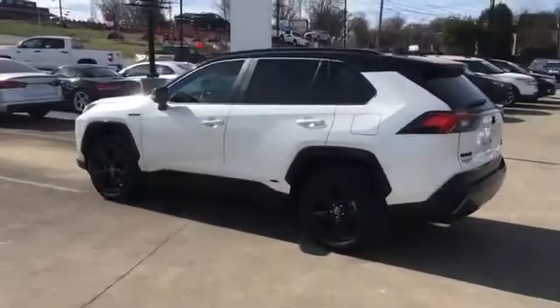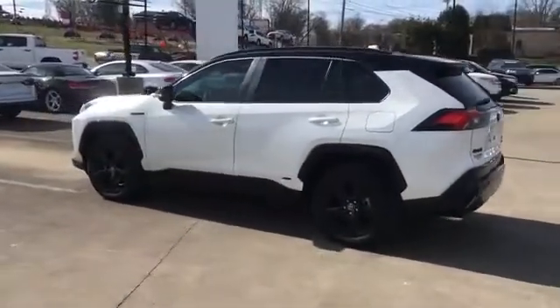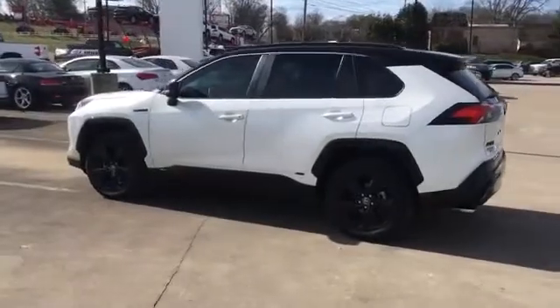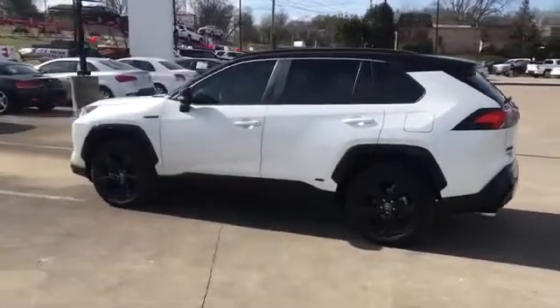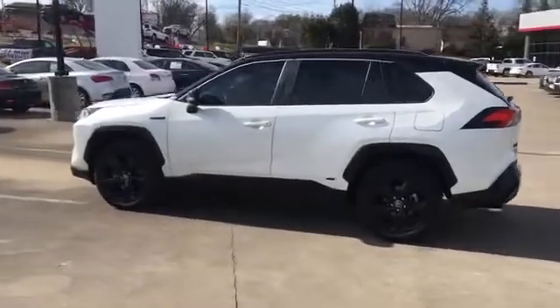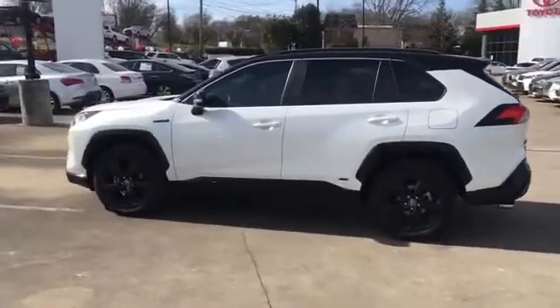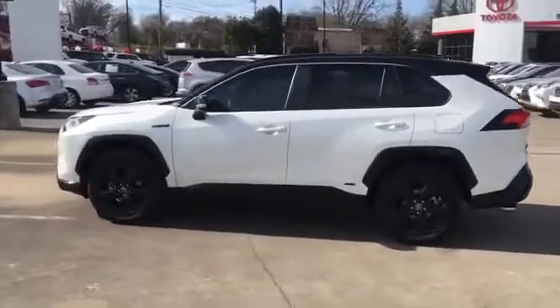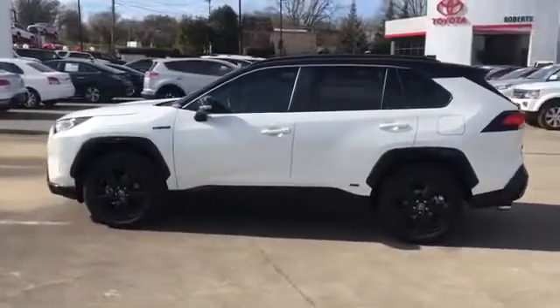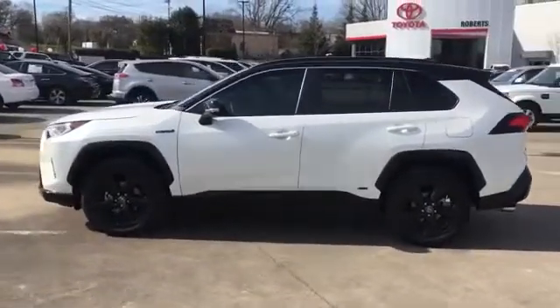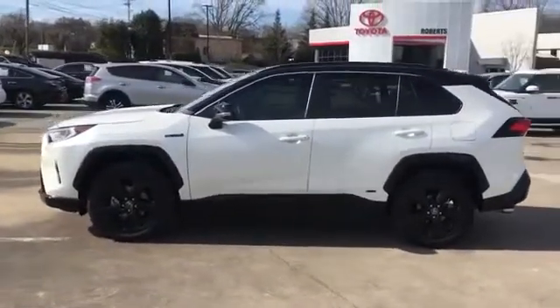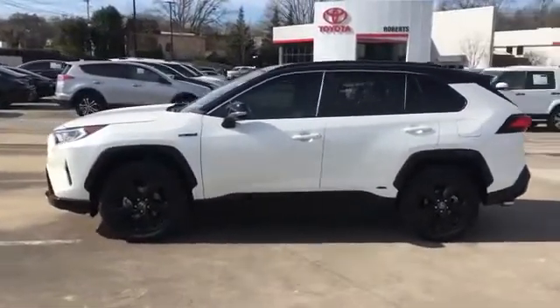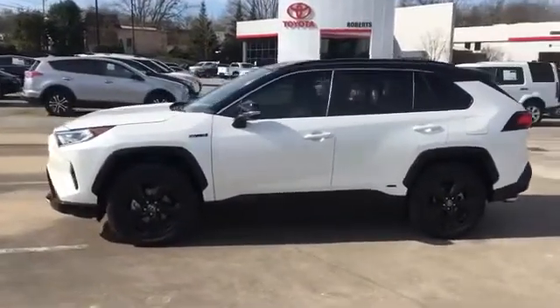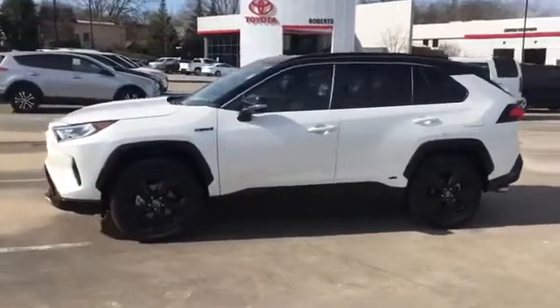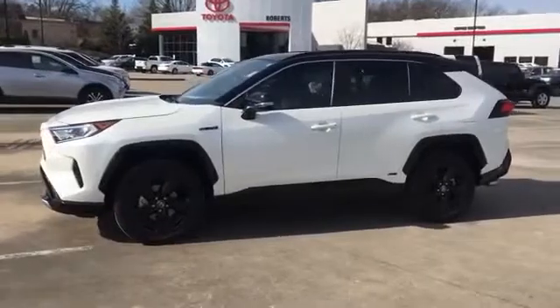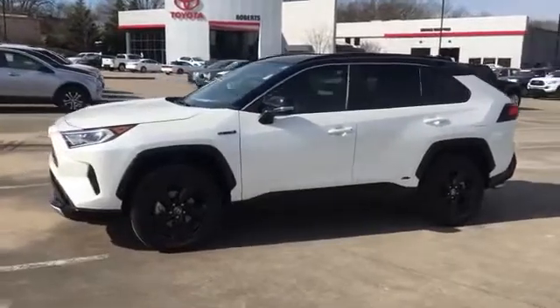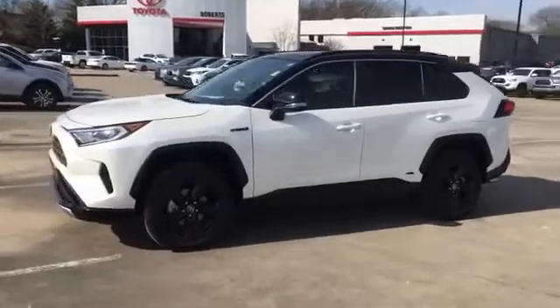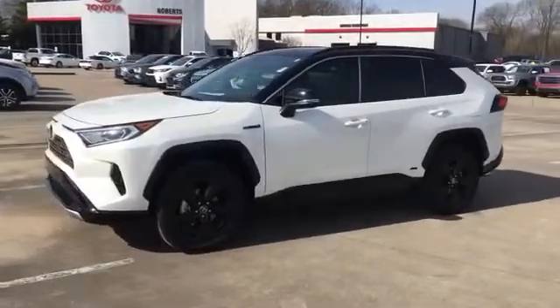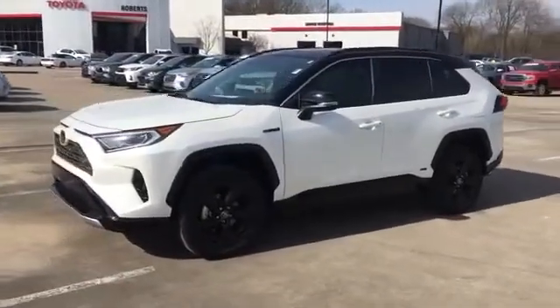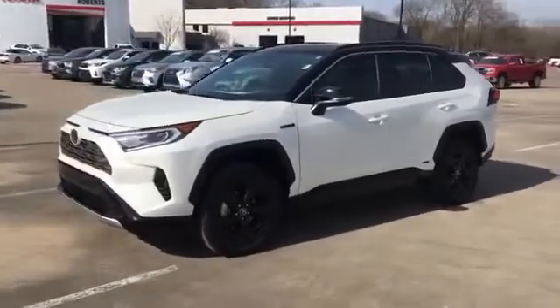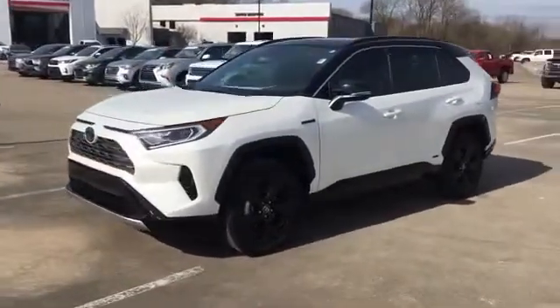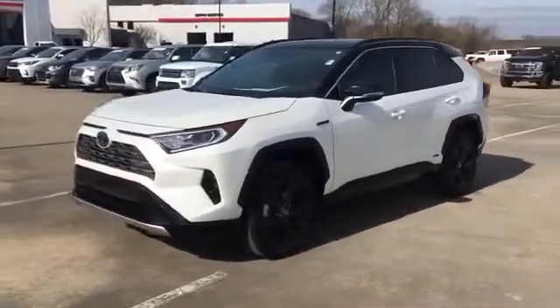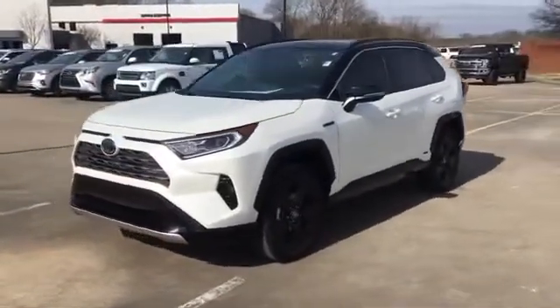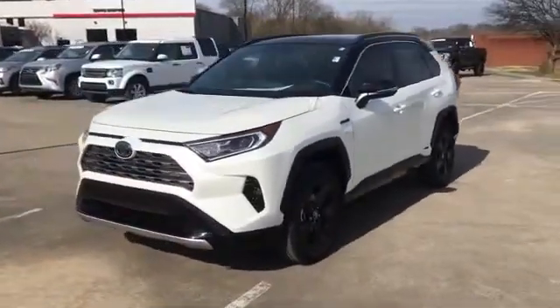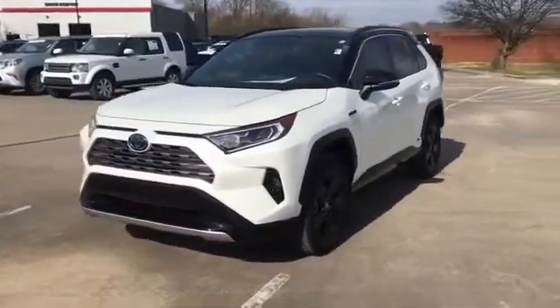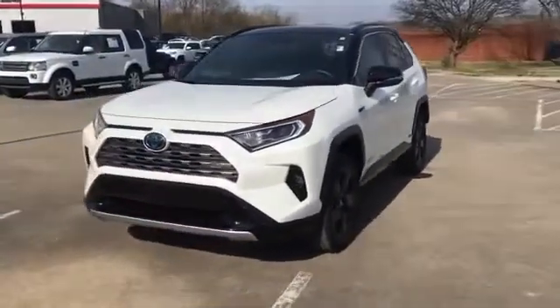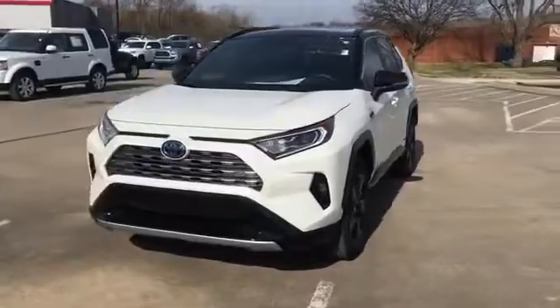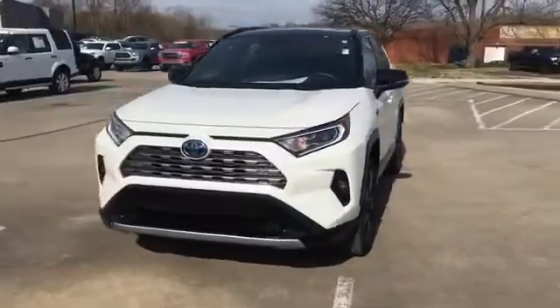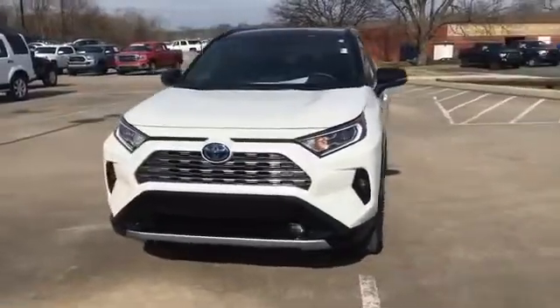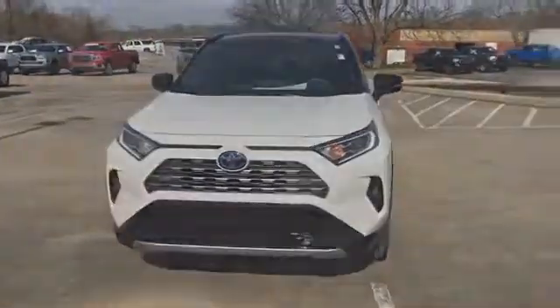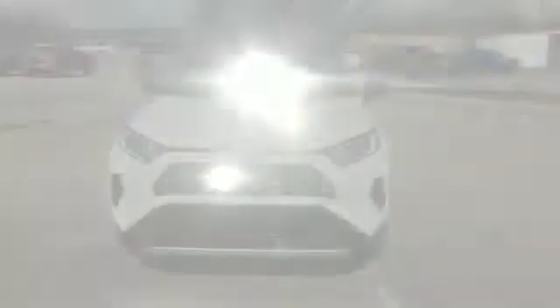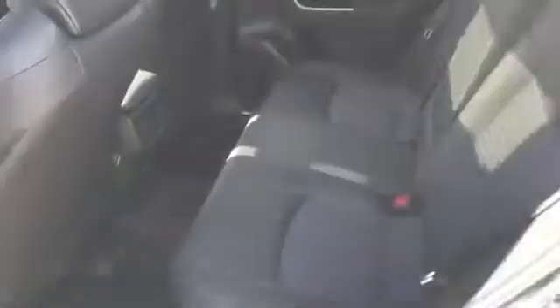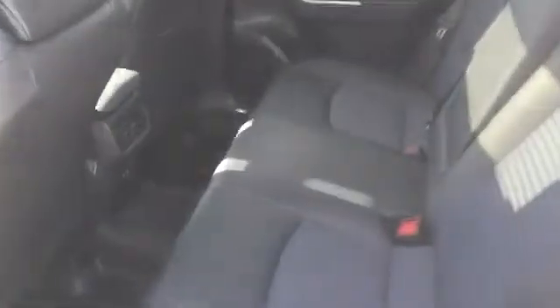Multi-zone air conditioning, blind spot monitor, all-wheel drive, heated side view mirrors, backup camera, tinted windows, power driver seat, pass-through rear seat, and gasoline electric hybrid.